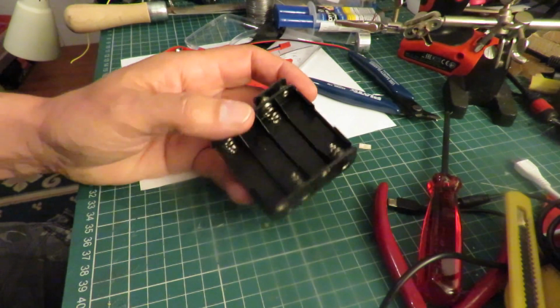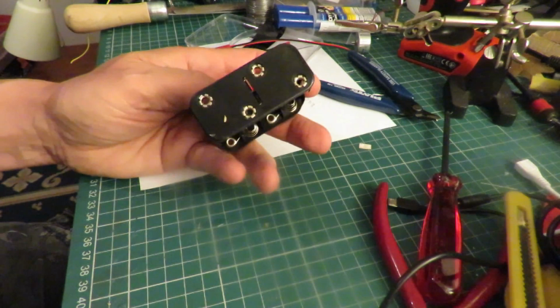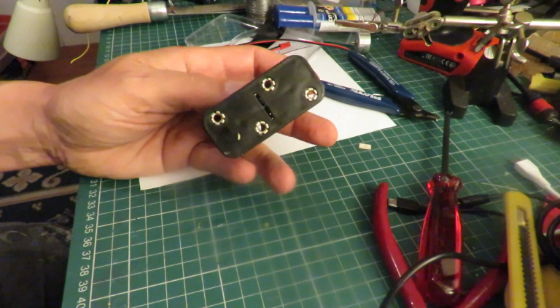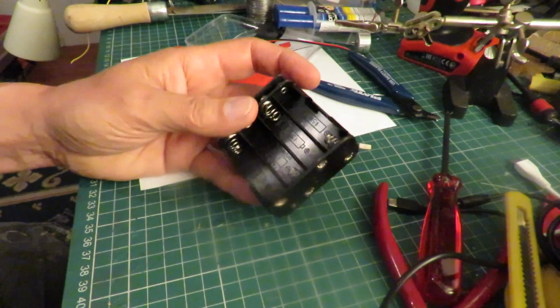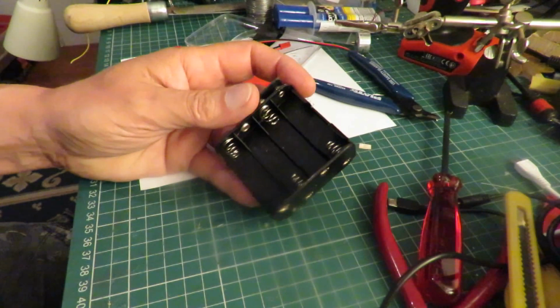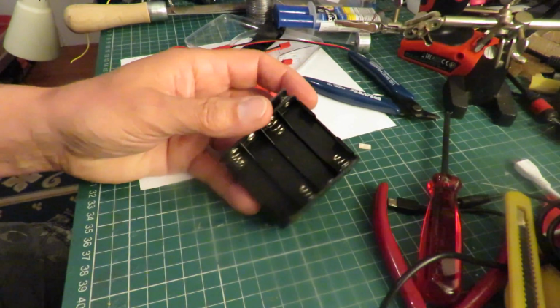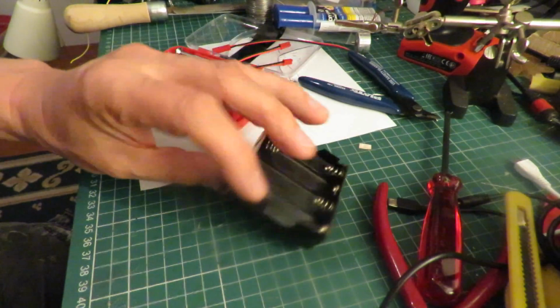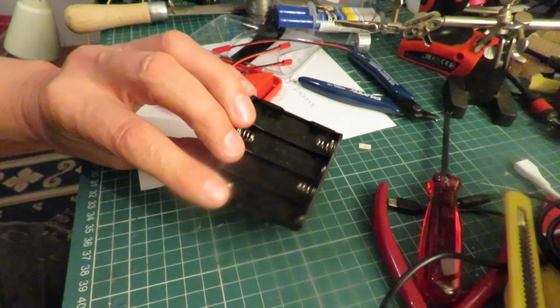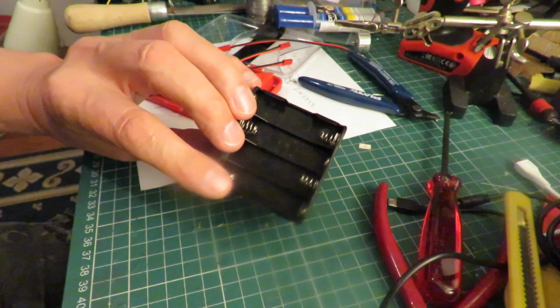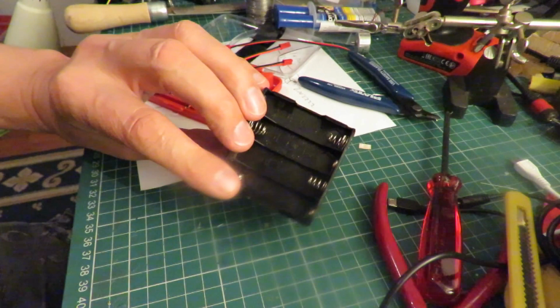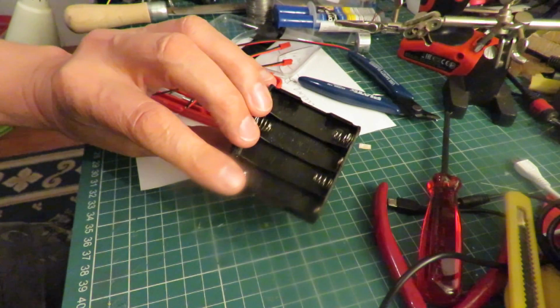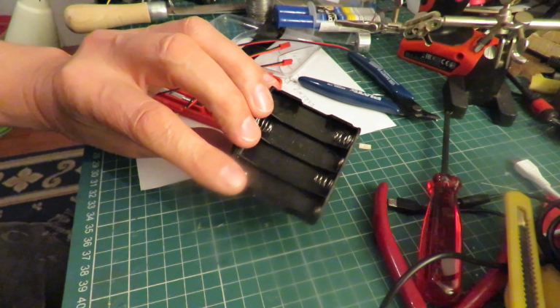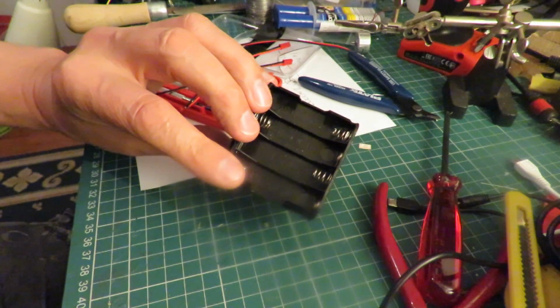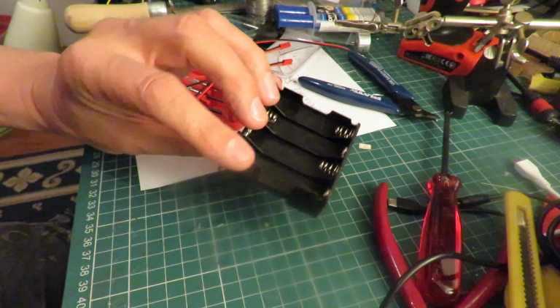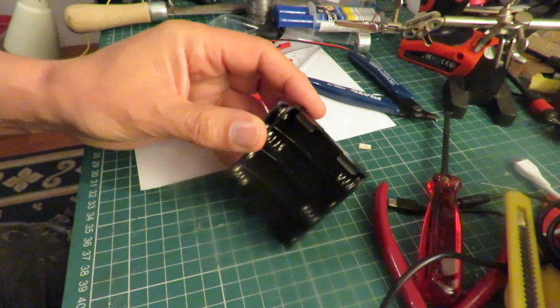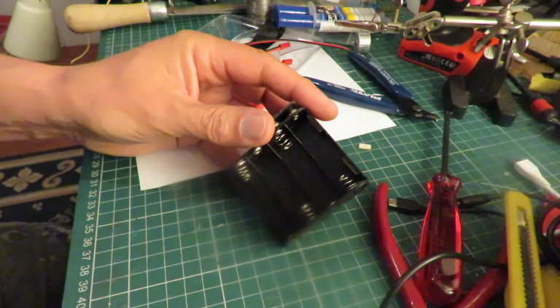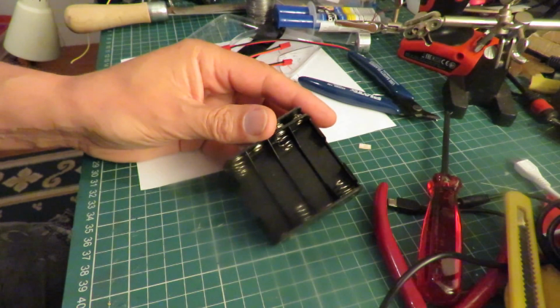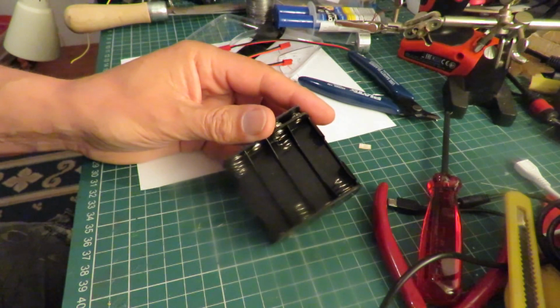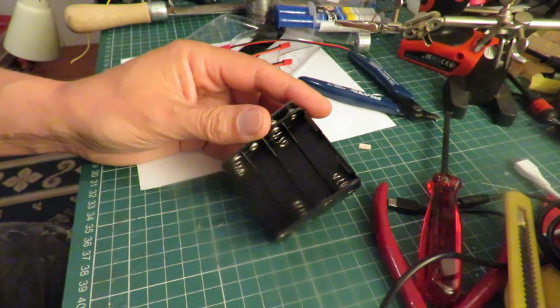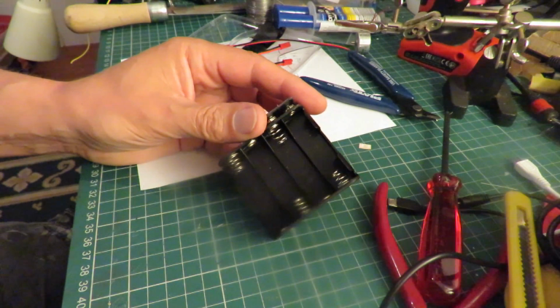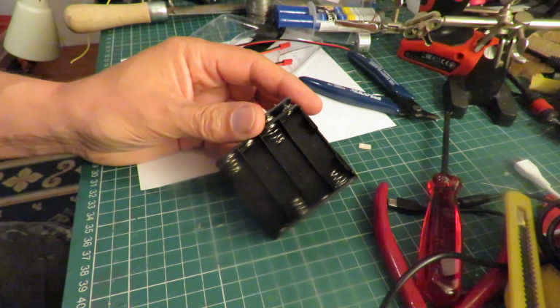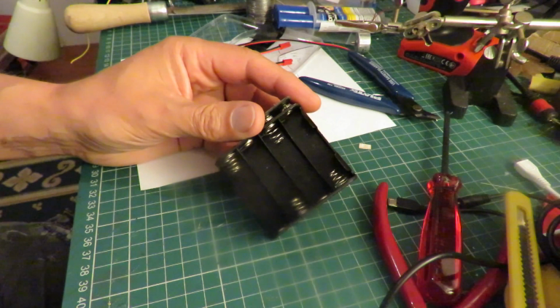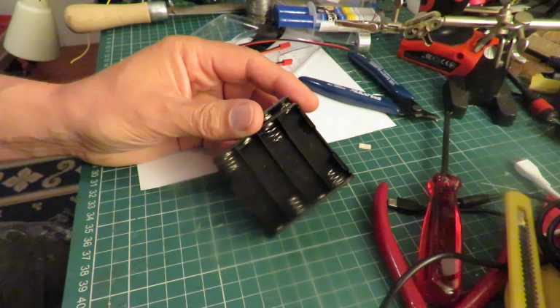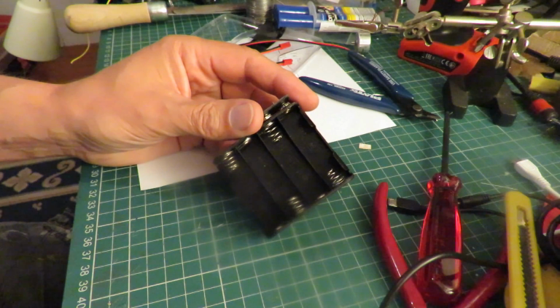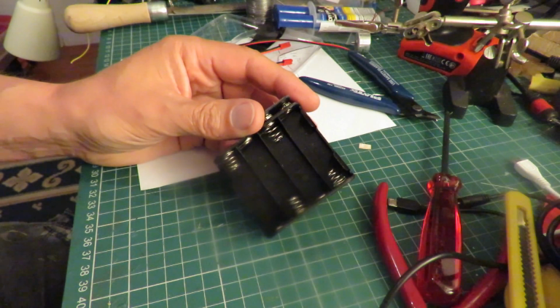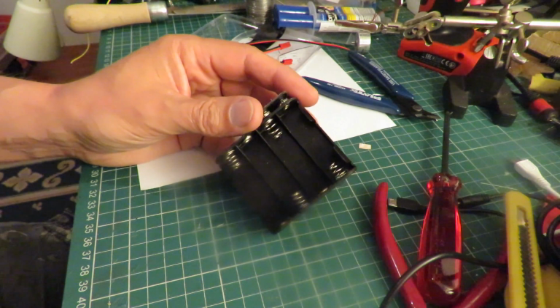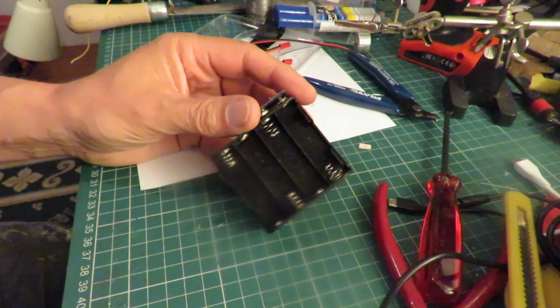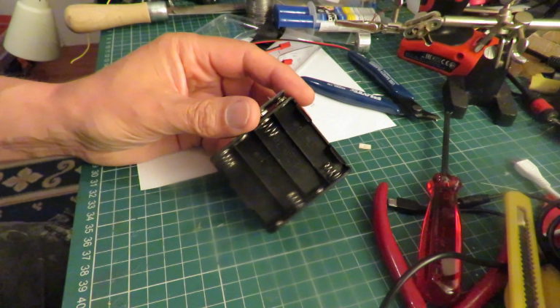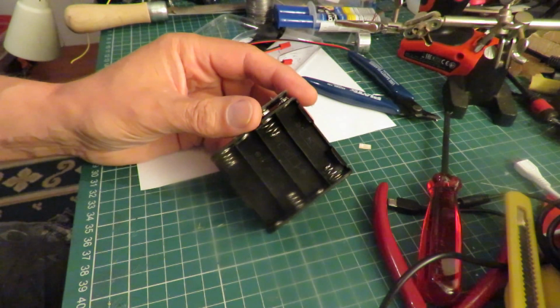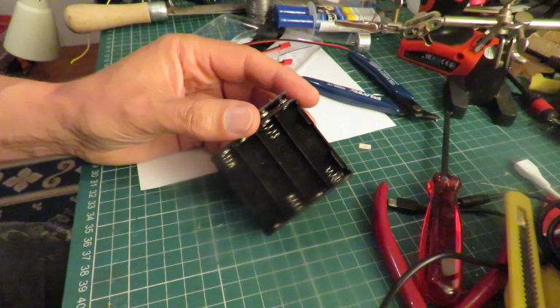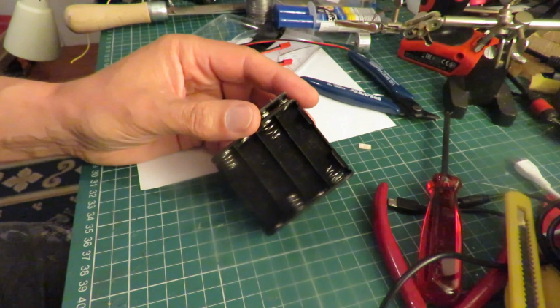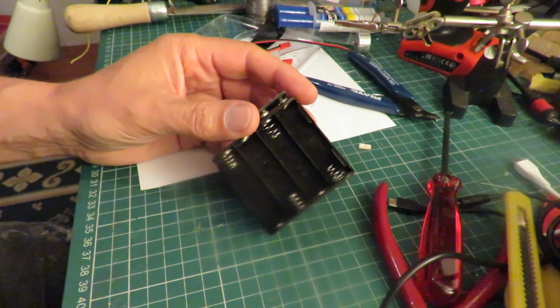This little pack will hold eight nickel metal hydride AA batteries, which will give us 9.6 volts normally because each one is 1.2 volts.